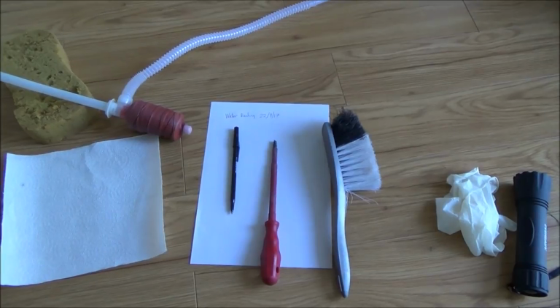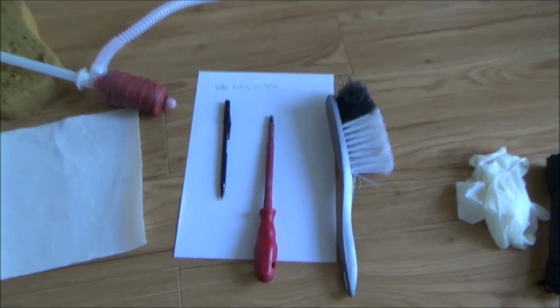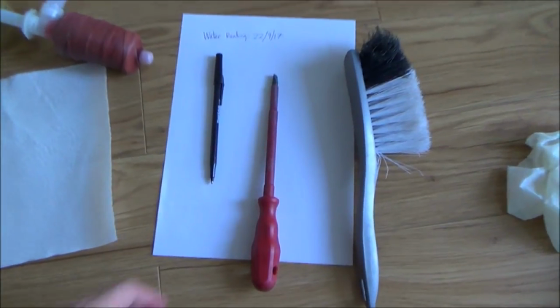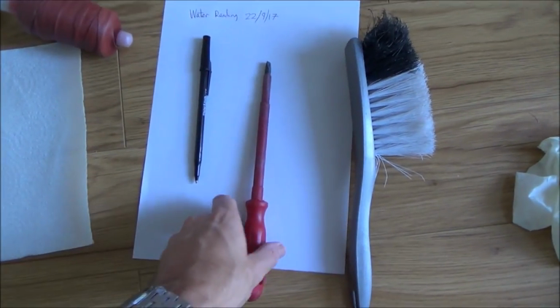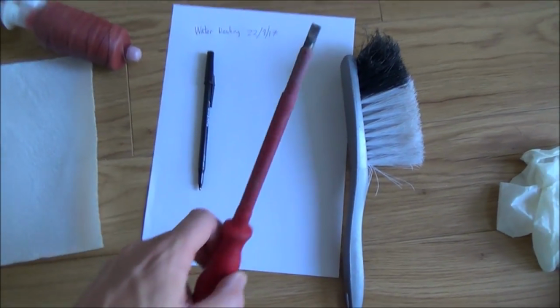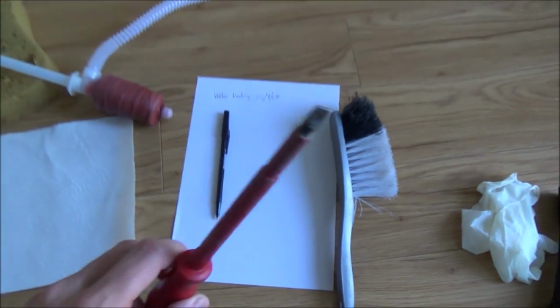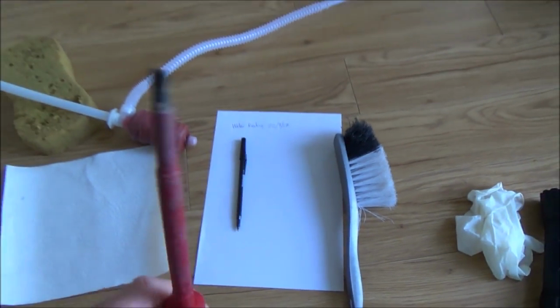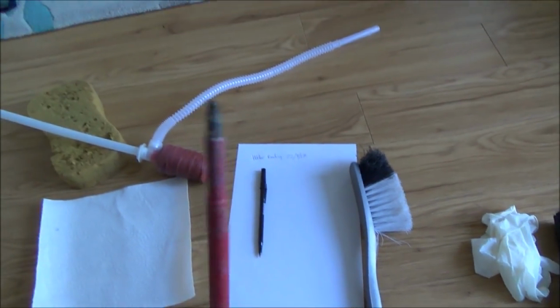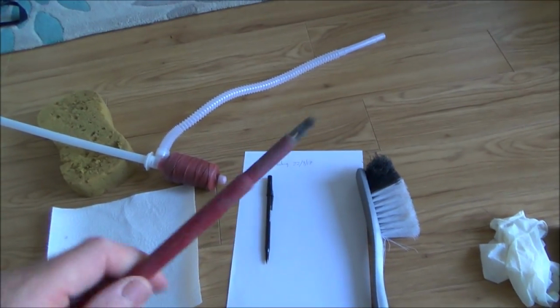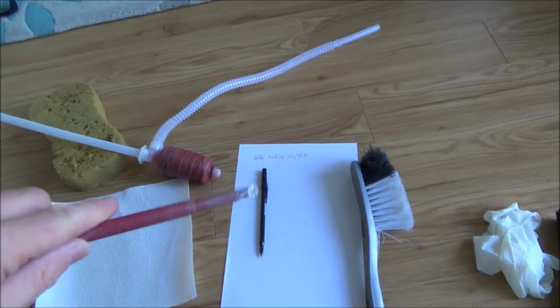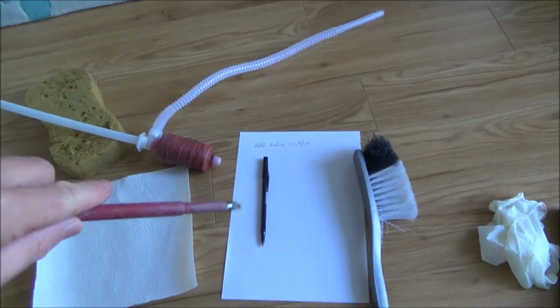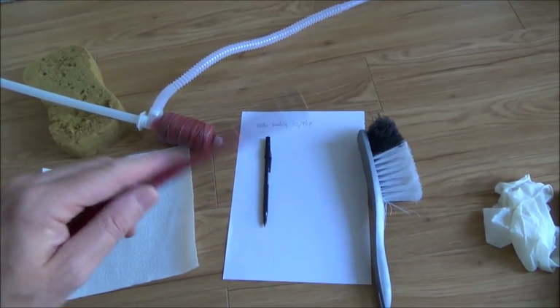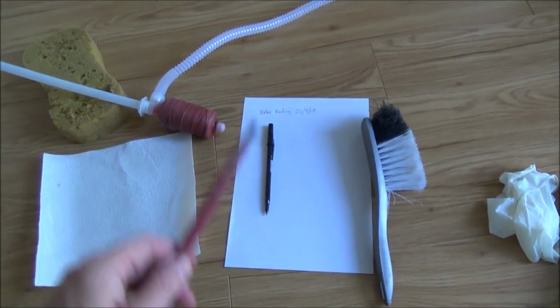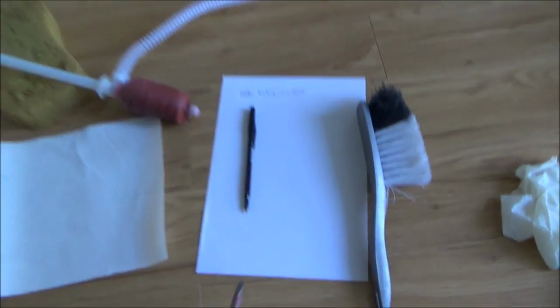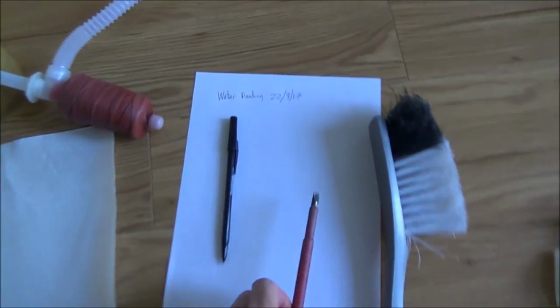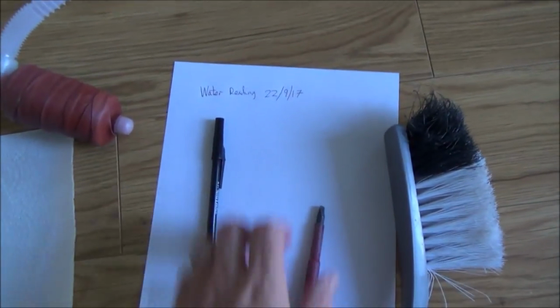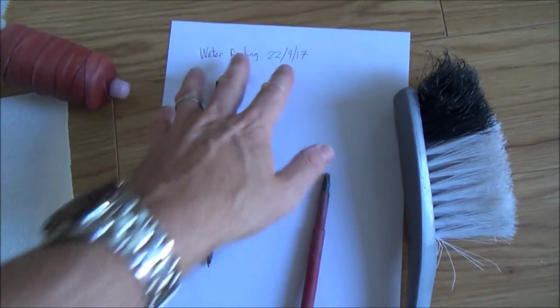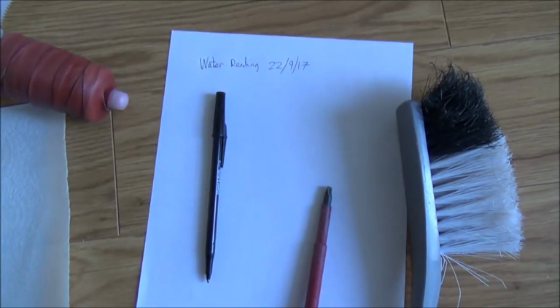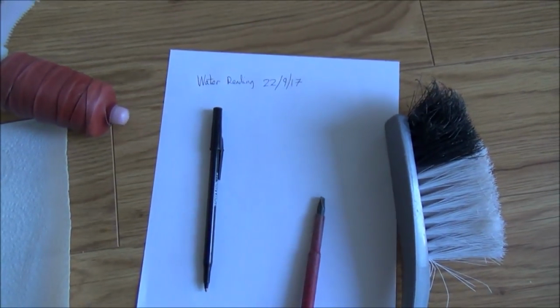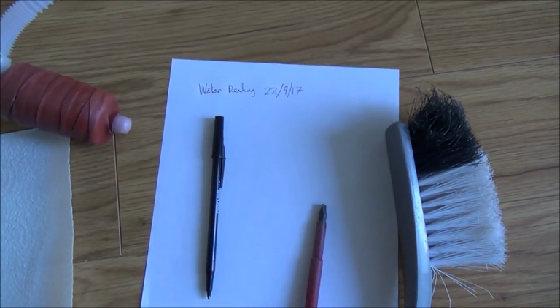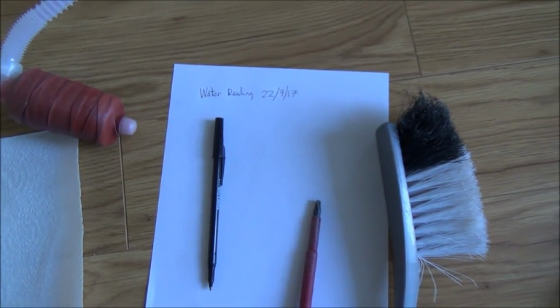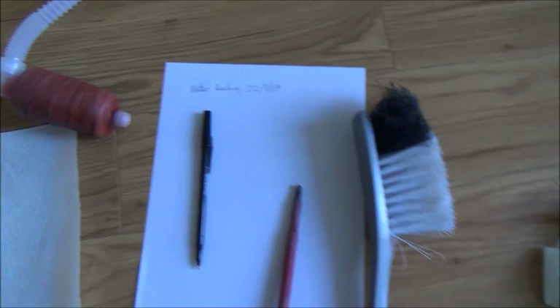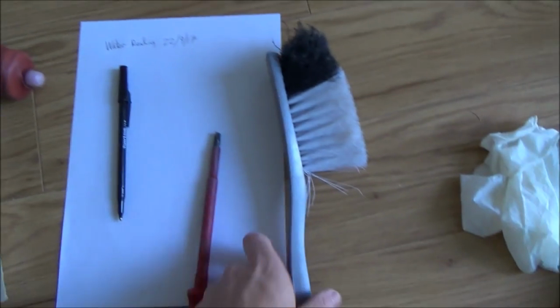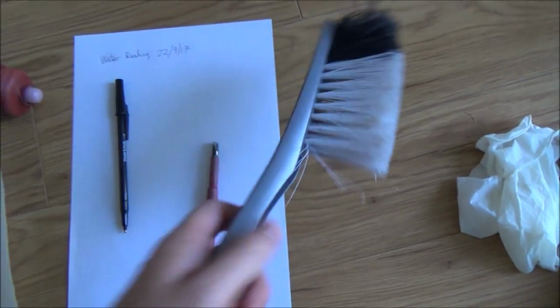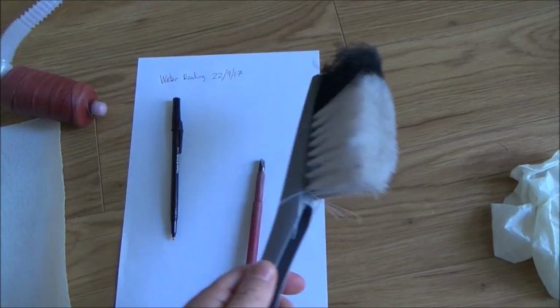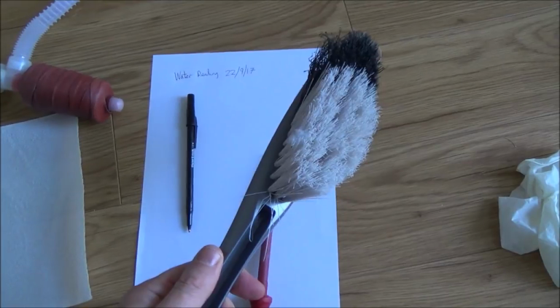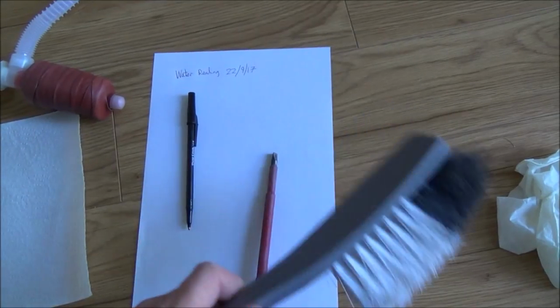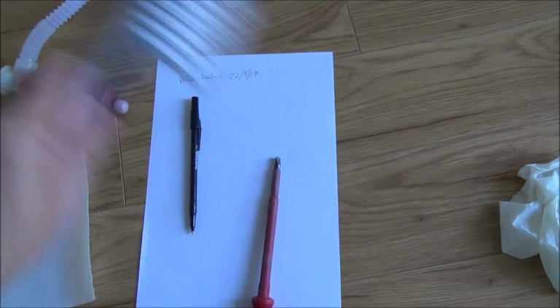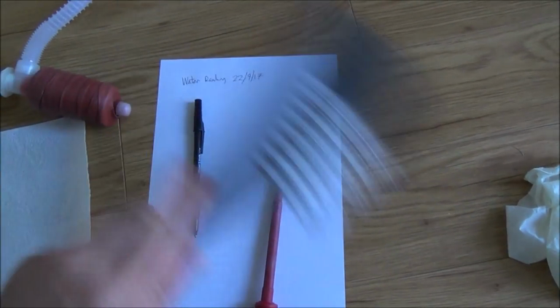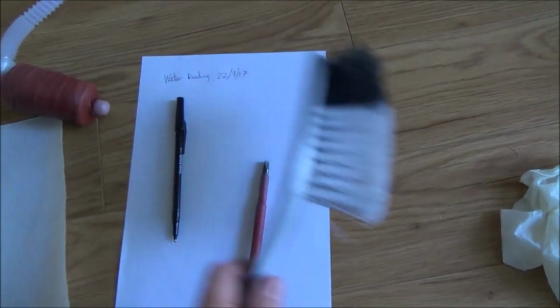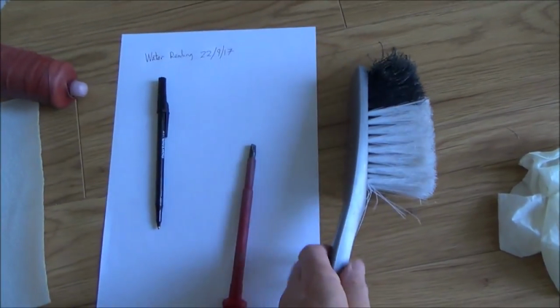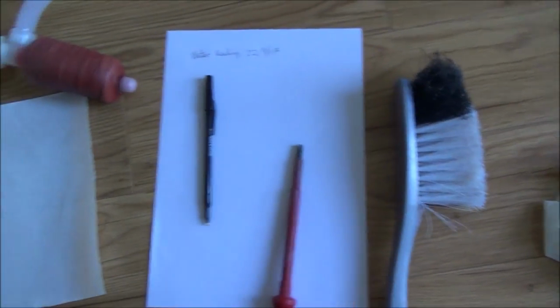If you're lucky all you're going to need is a flat head screwdriver like this, or some flat object to prise open the lid, and a pen and paper to read the meter reading. Other things you might need: the cover might be full of debris so you might want to brush the debris off the cover.